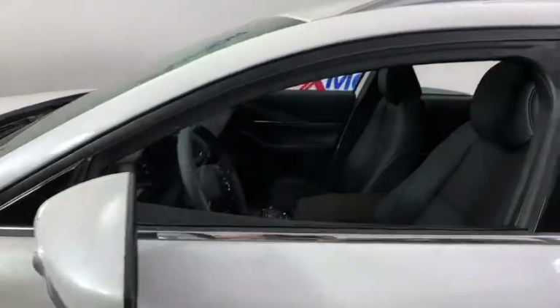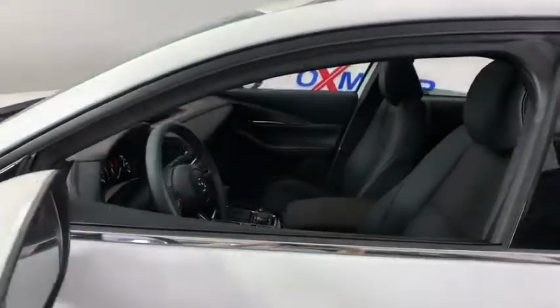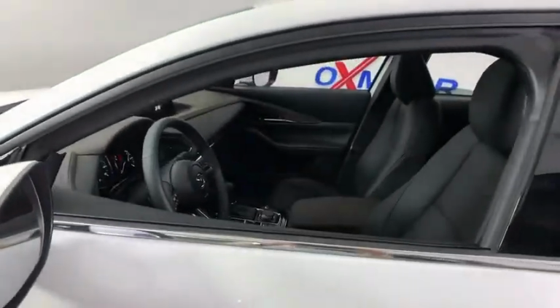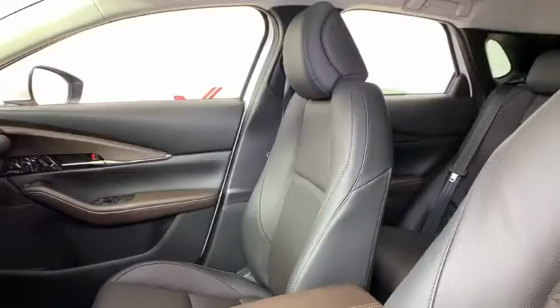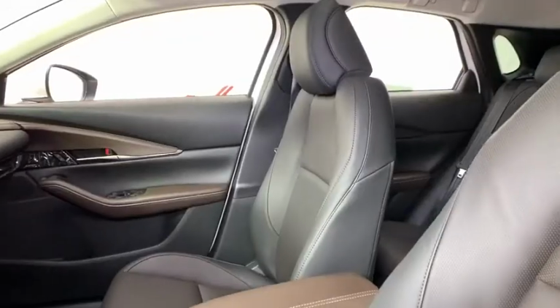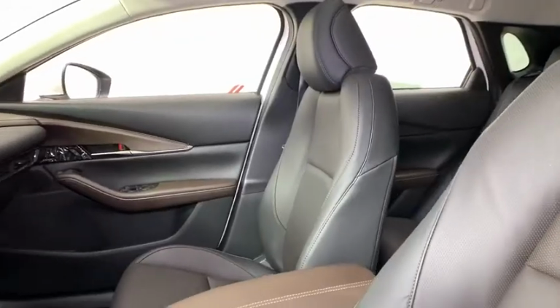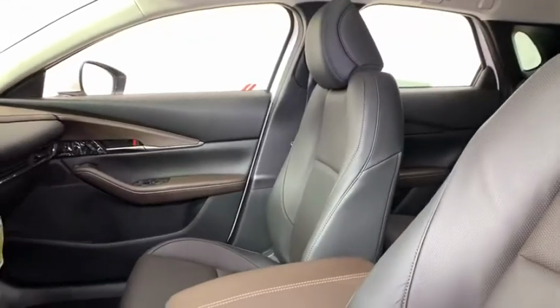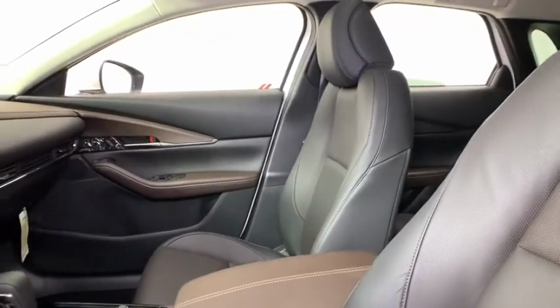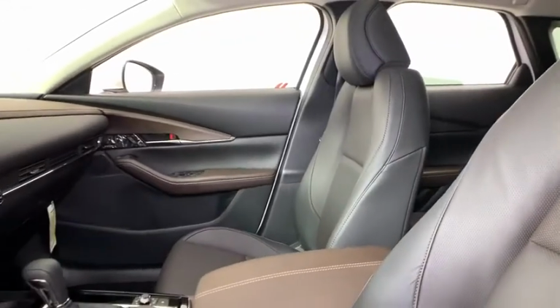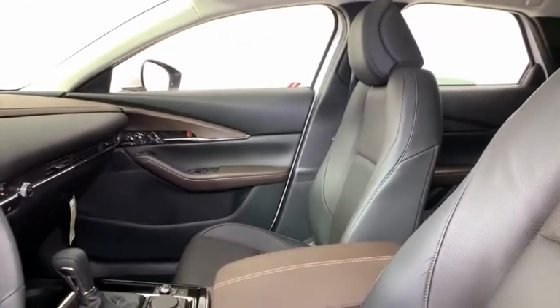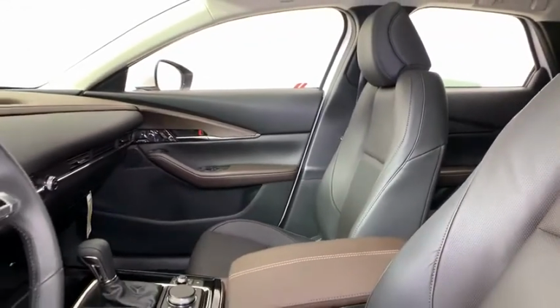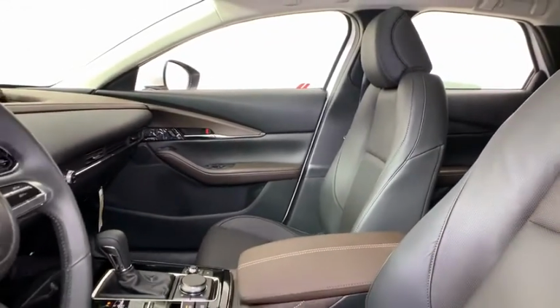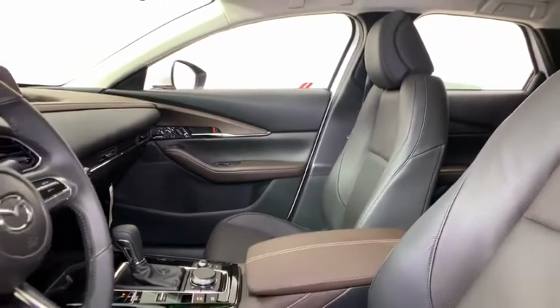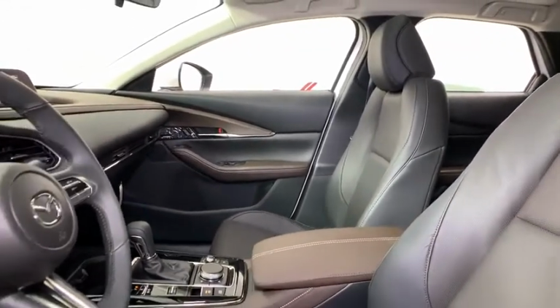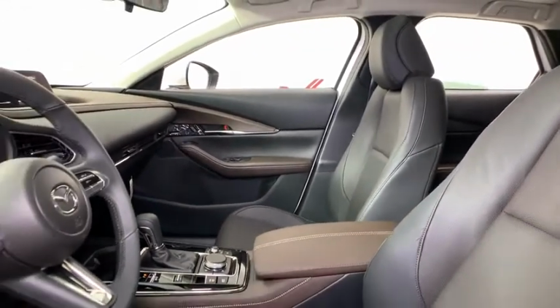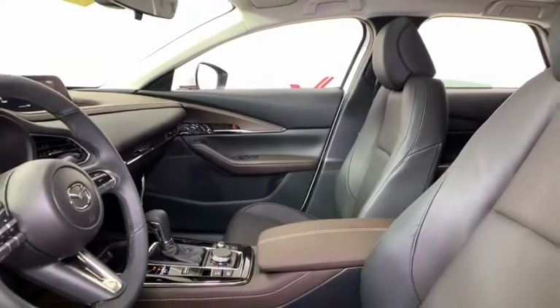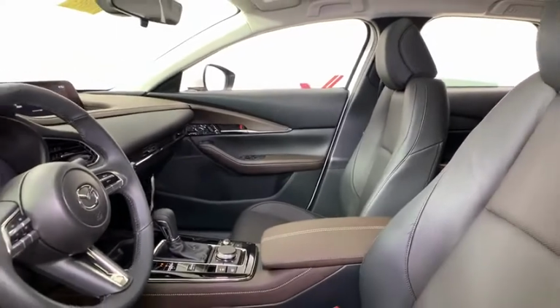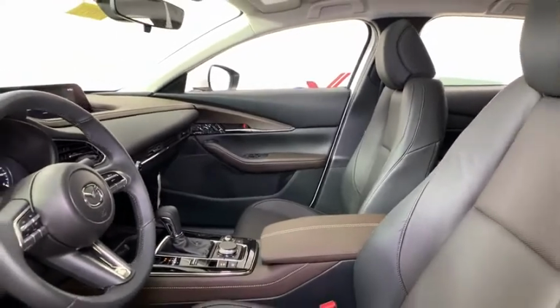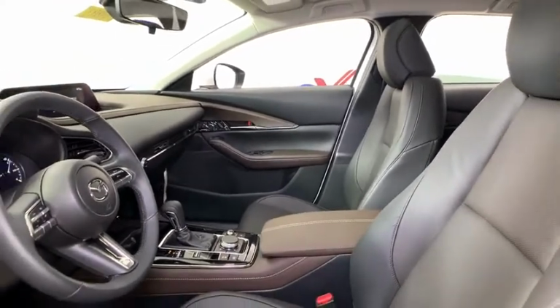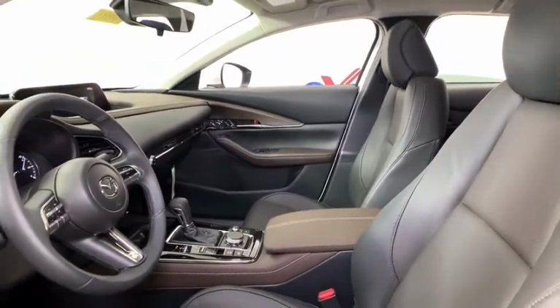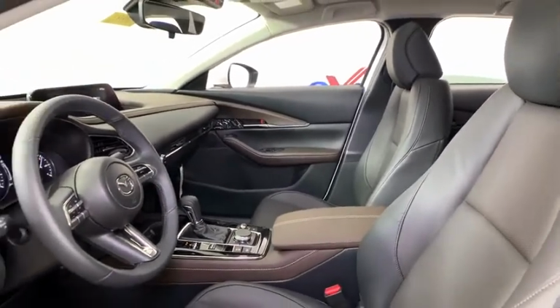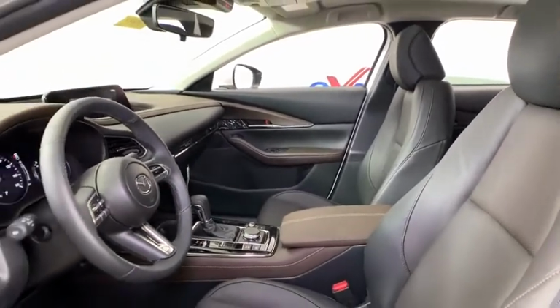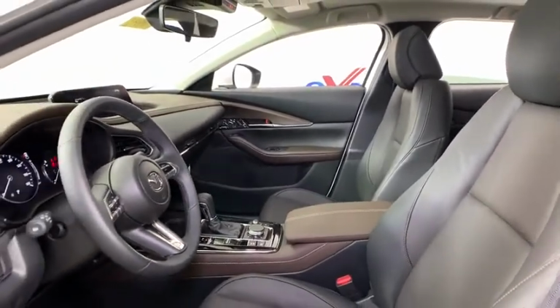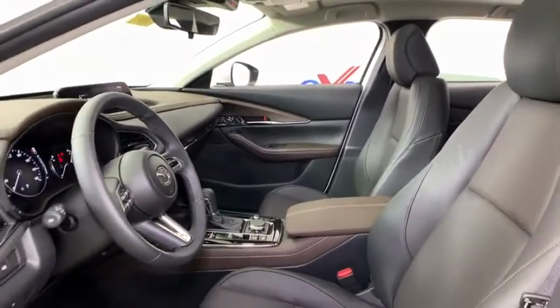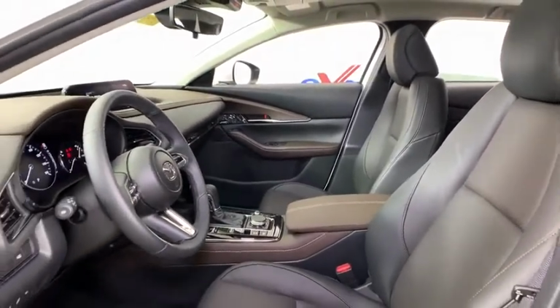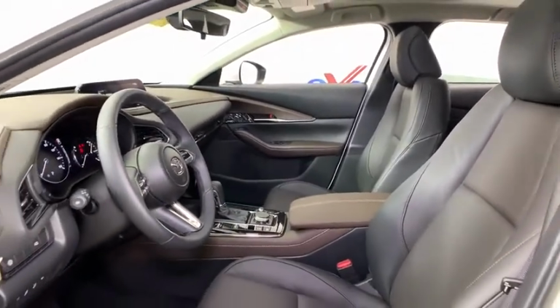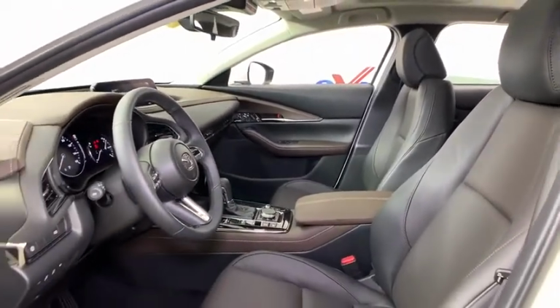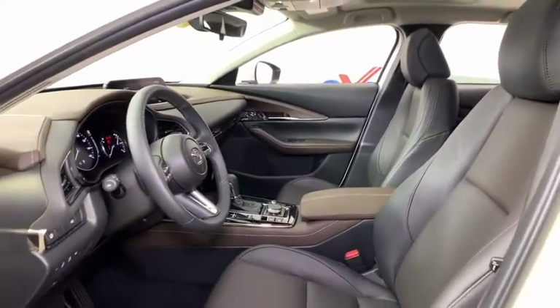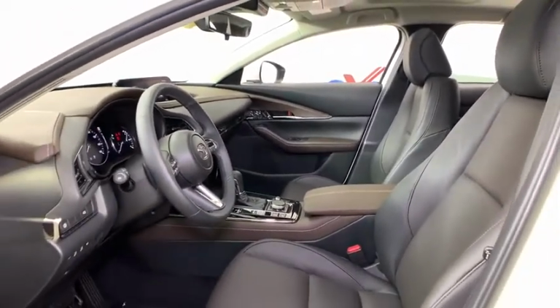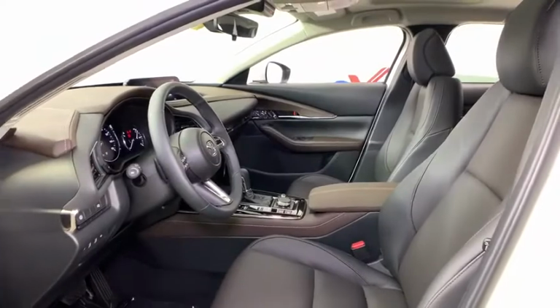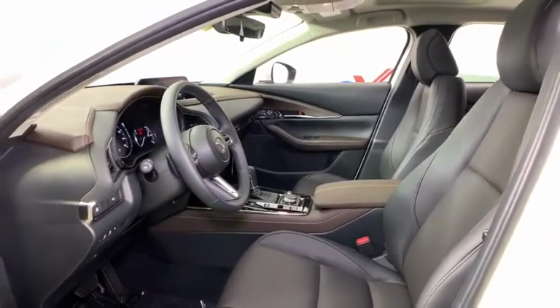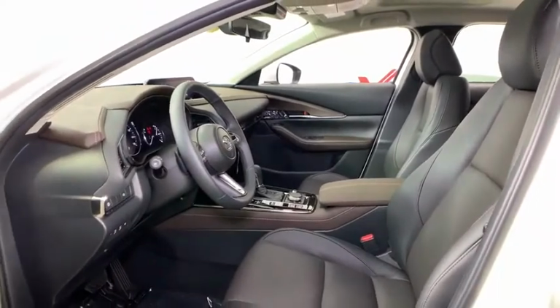Power liftgate, traction control, keyless entry, heated seats, backup camera, Bluetooth, leather-wrapped steering wheel, dual airbags, power steering, alloy wheels, four-wheel disc brakes.